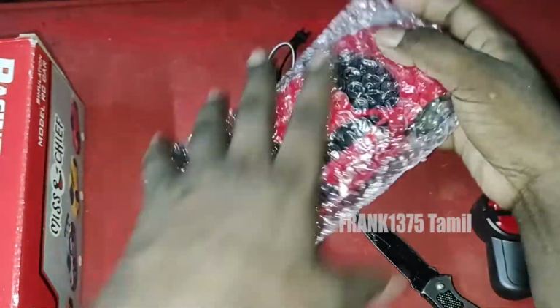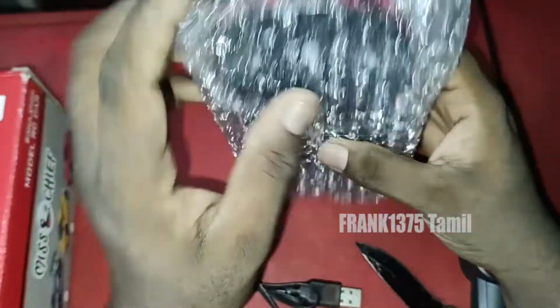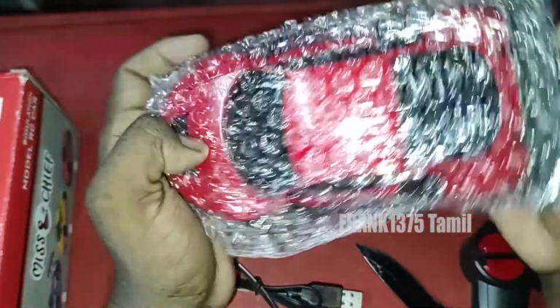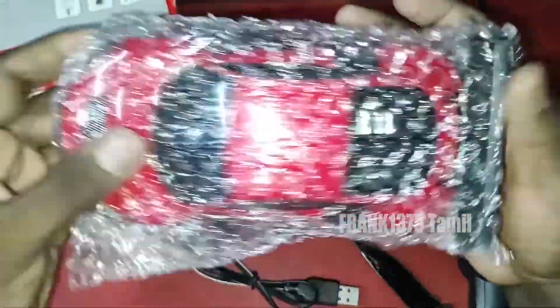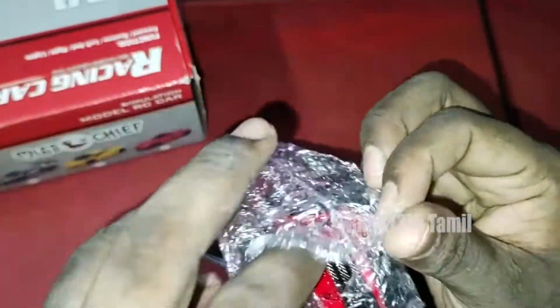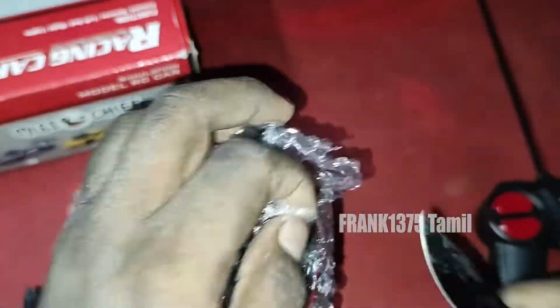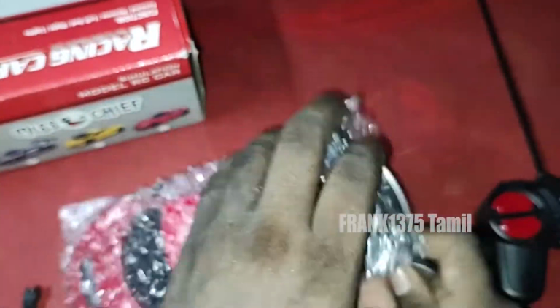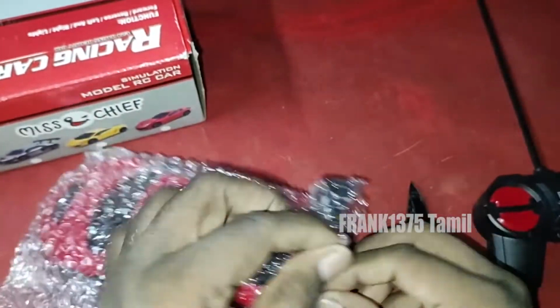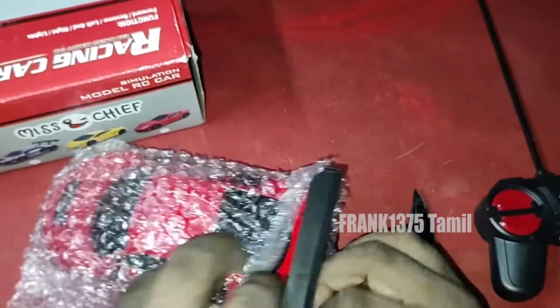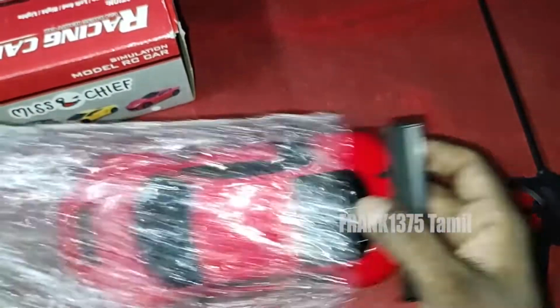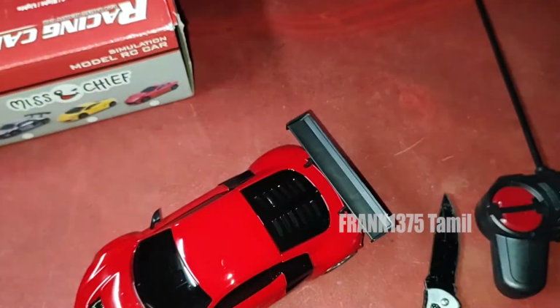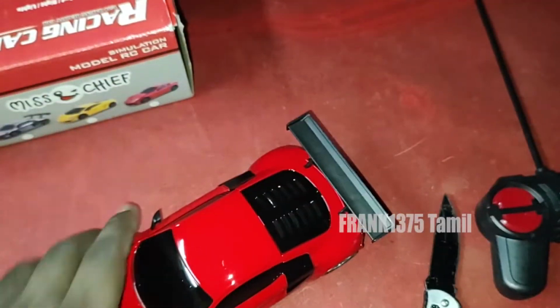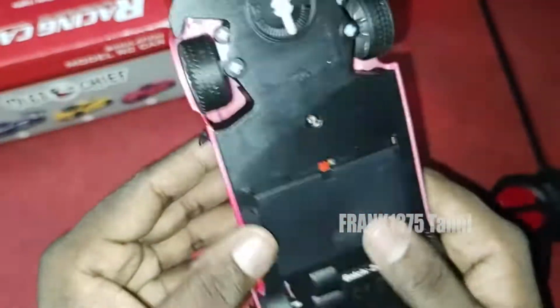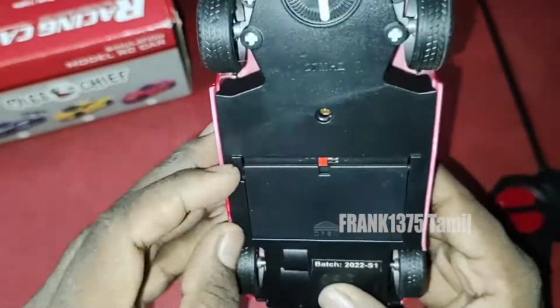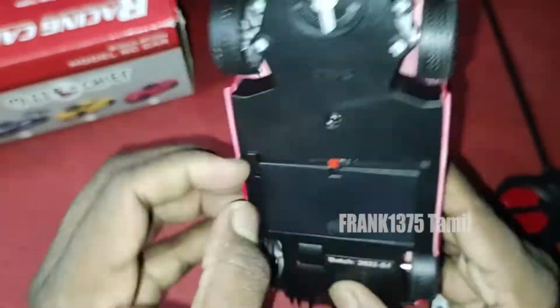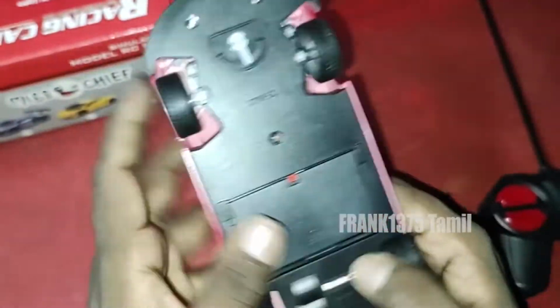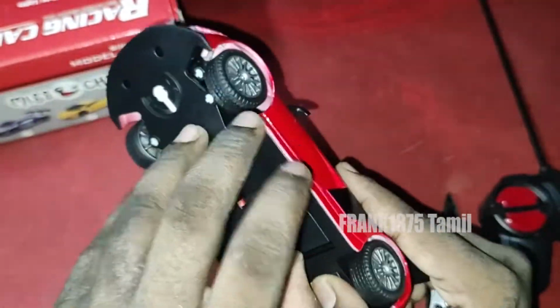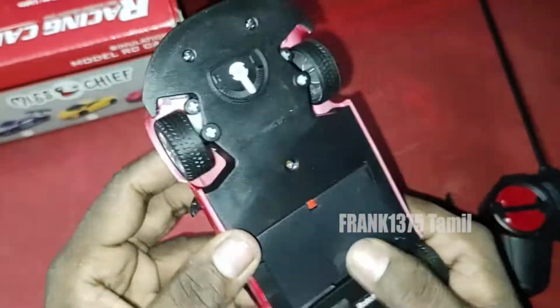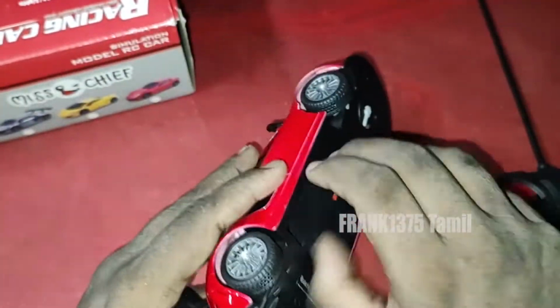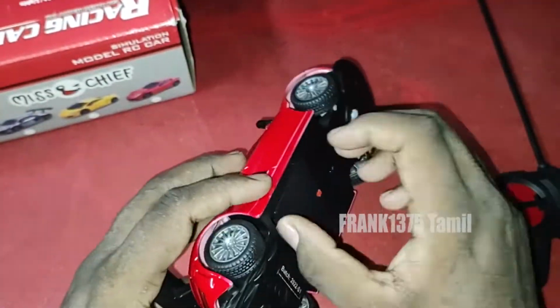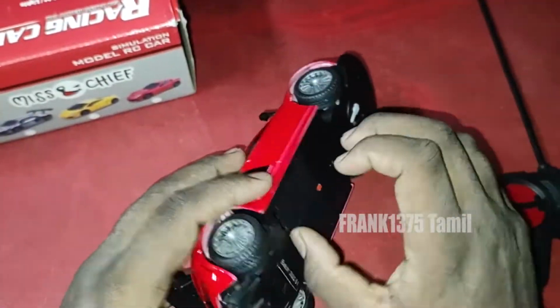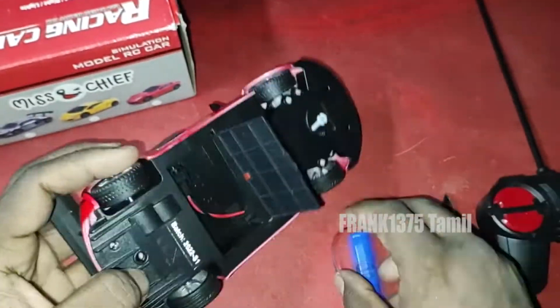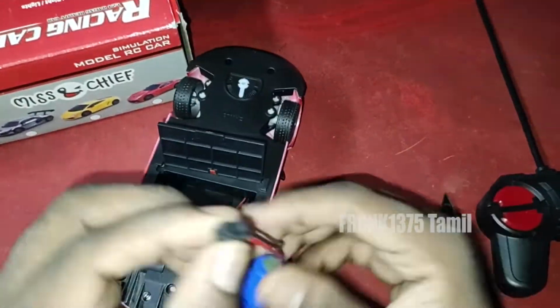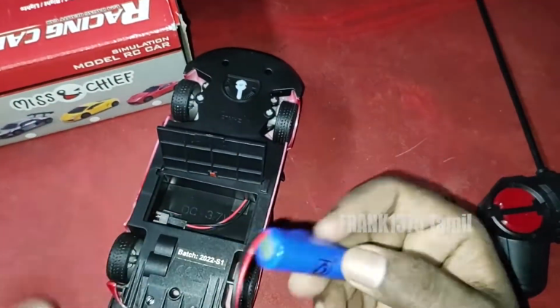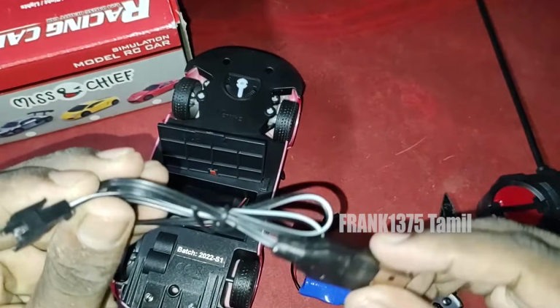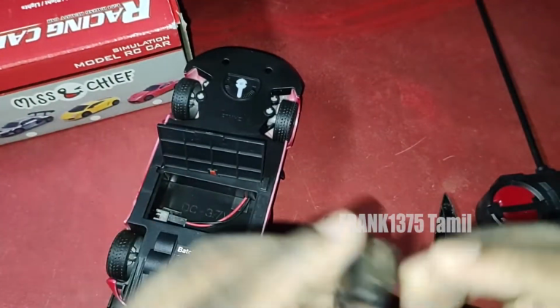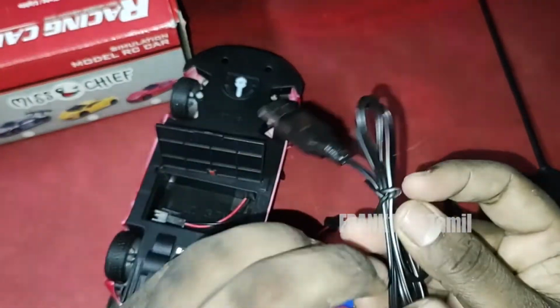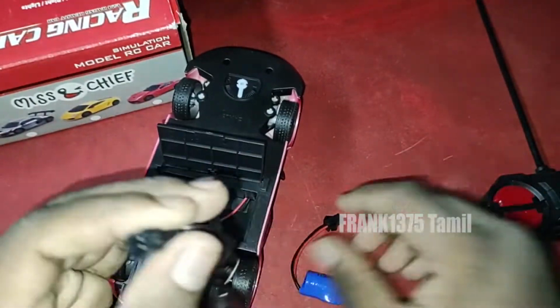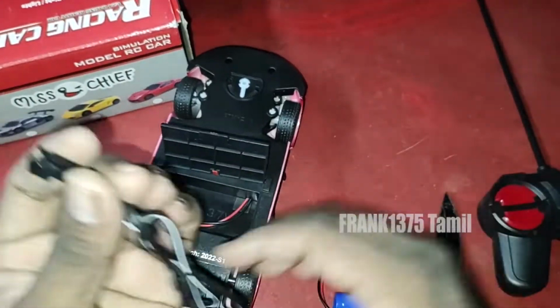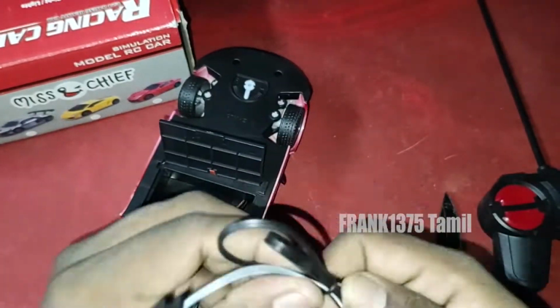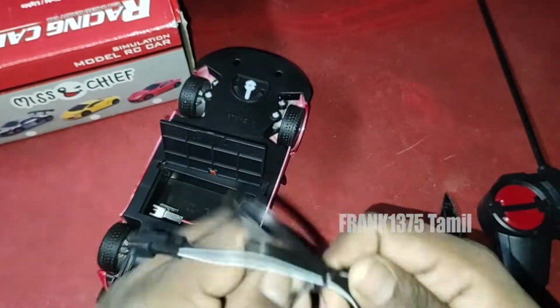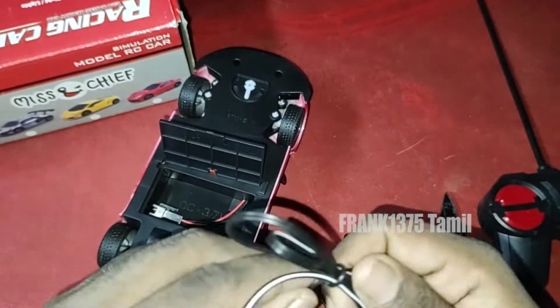This product is a remote controlled car, also available in different colors like silver. This RC type is a rechargeable product. We need 2 AA batteries, and batteries are included in the box.